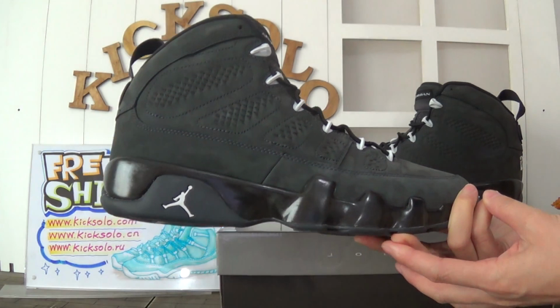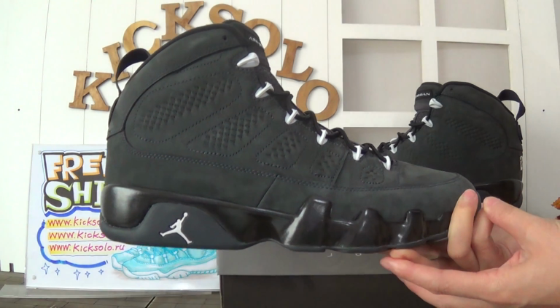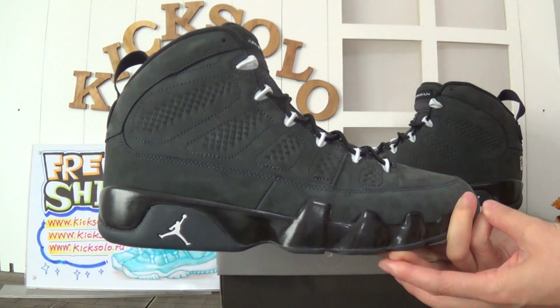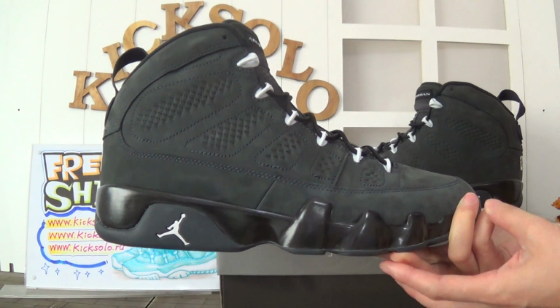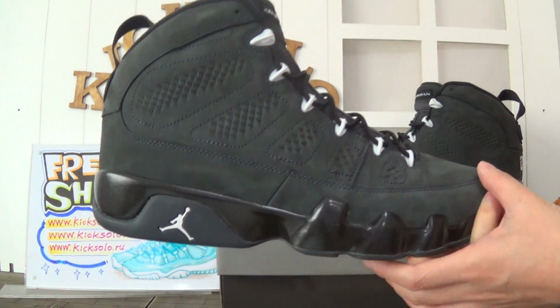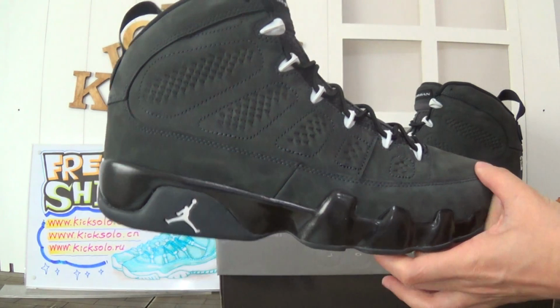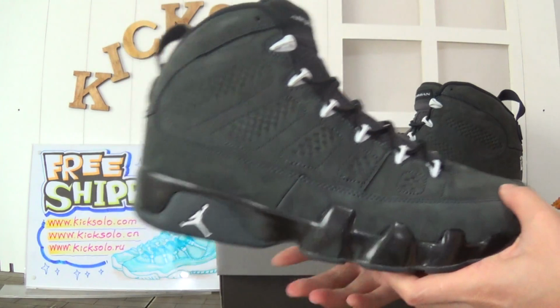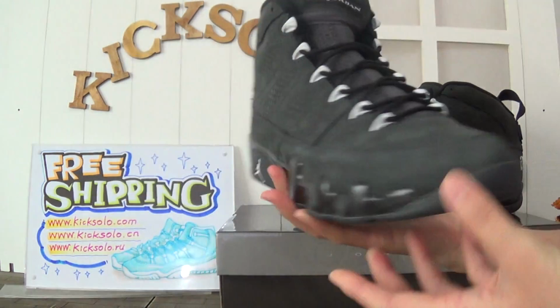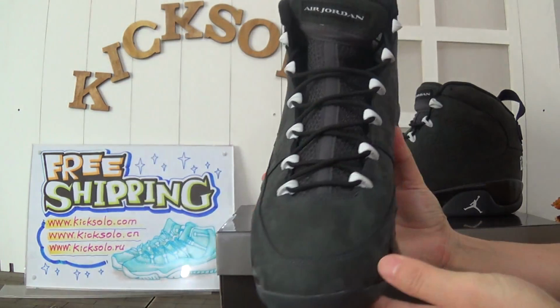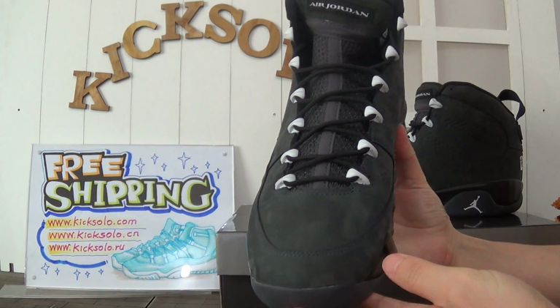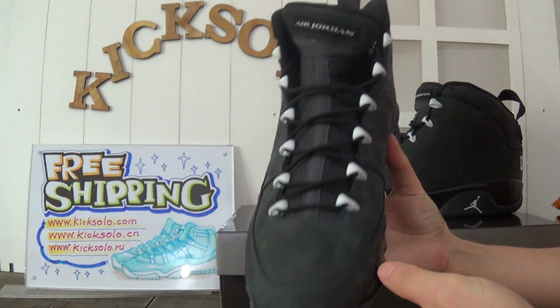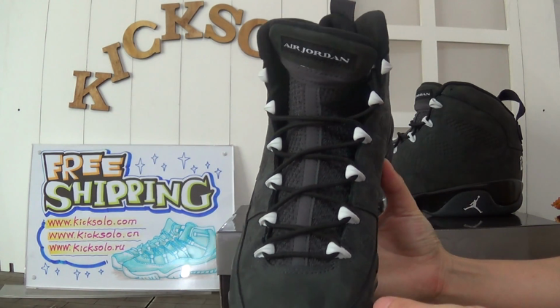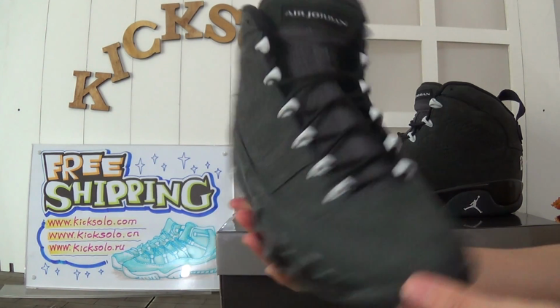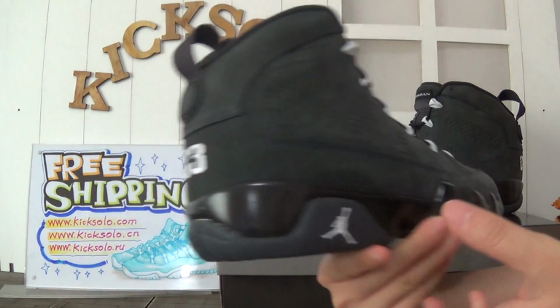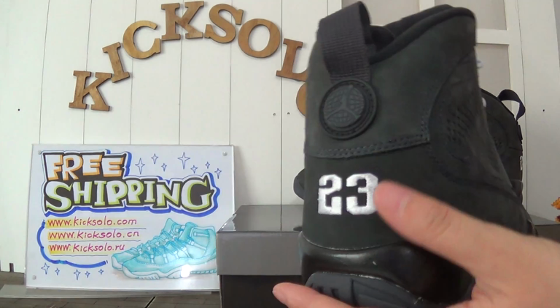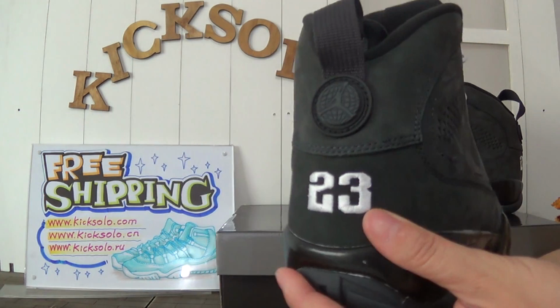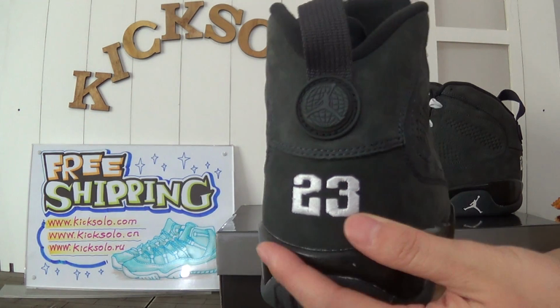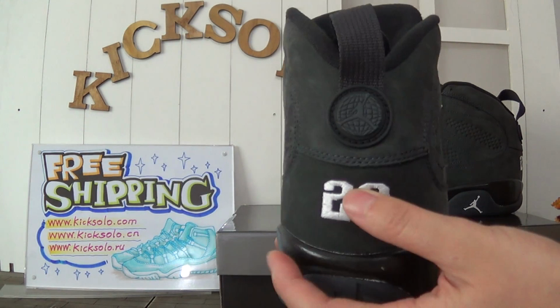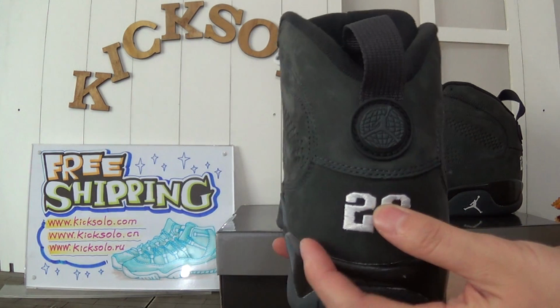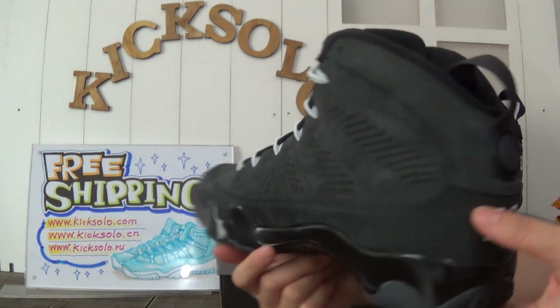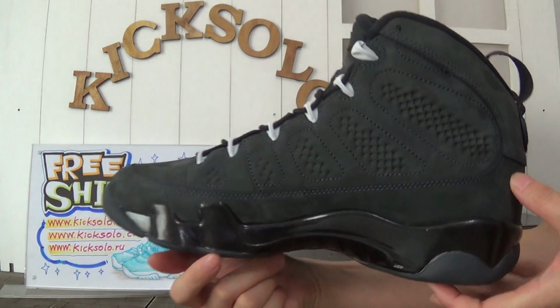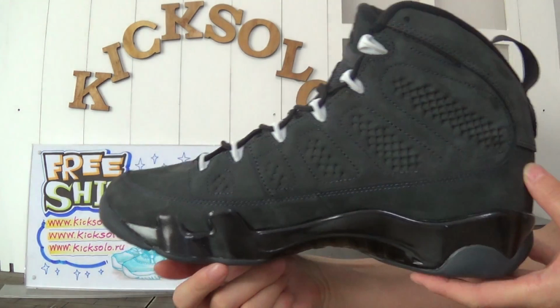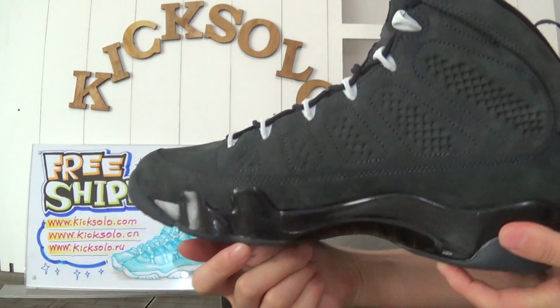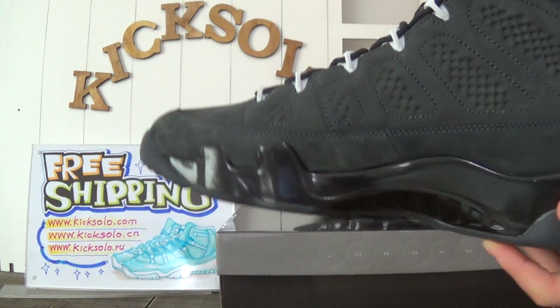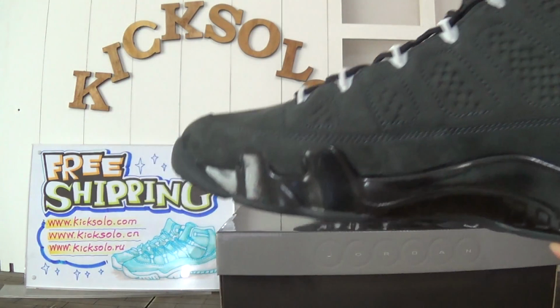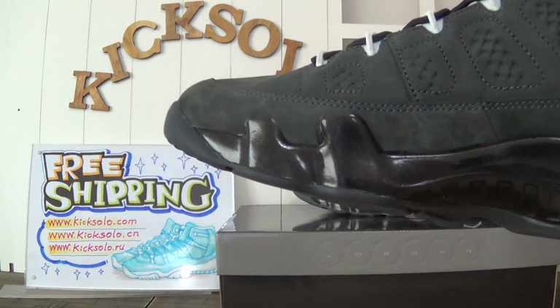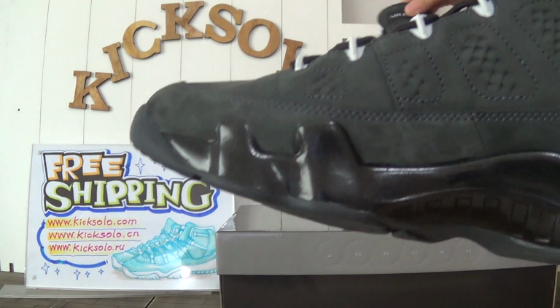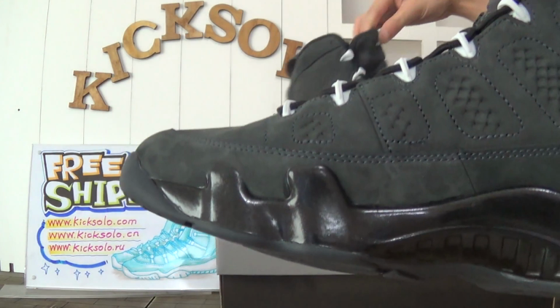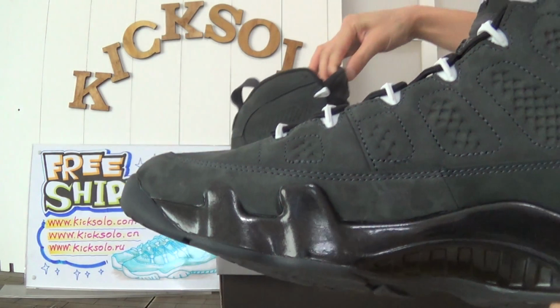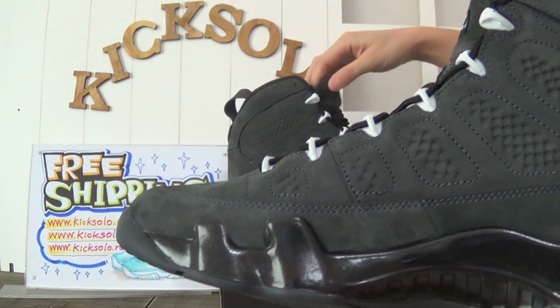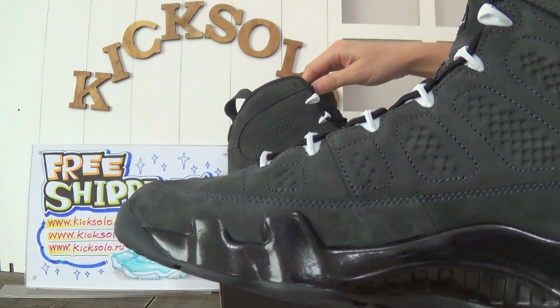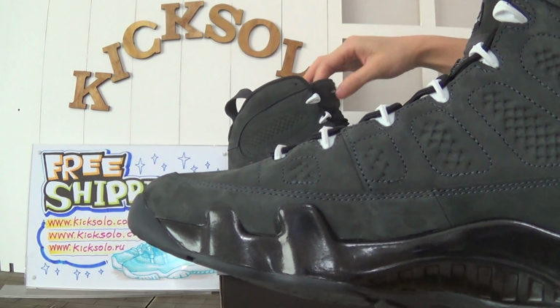You can see the colorway — have a quick look. And the back. I will take a close-up to show you more details.